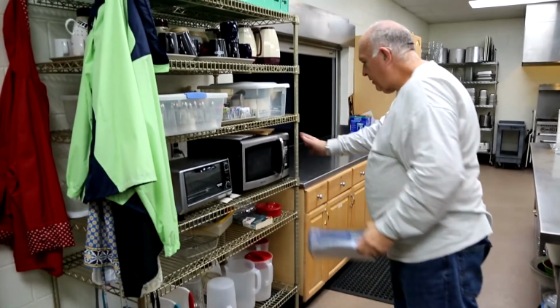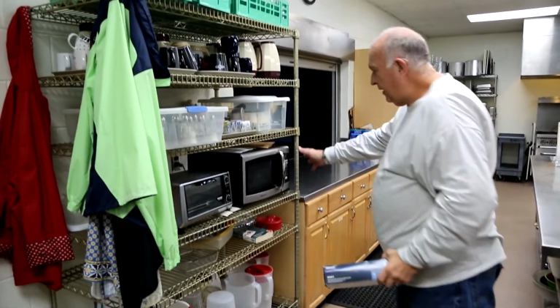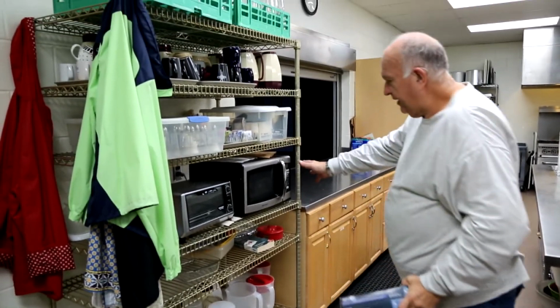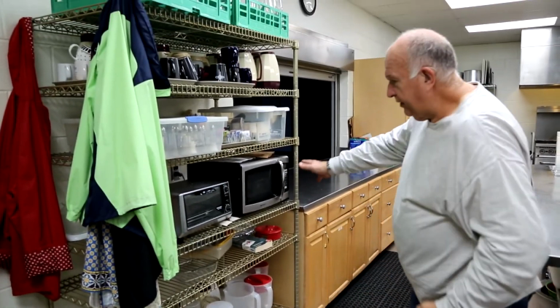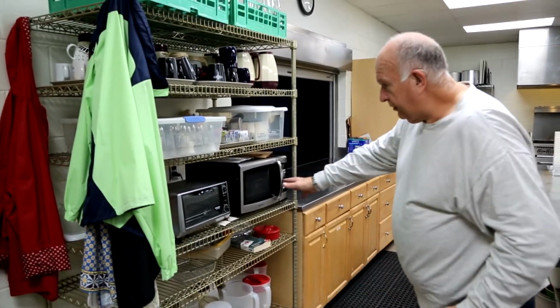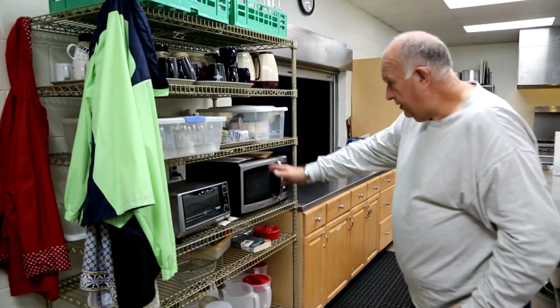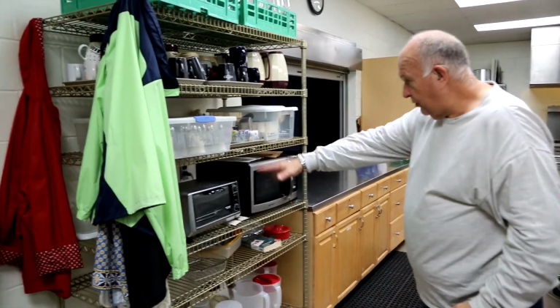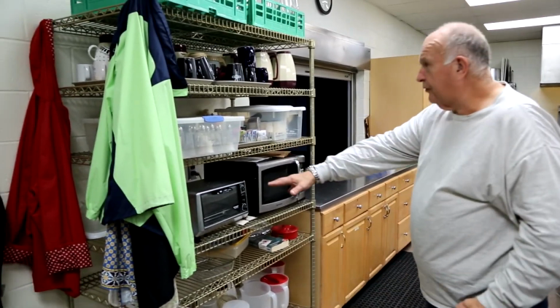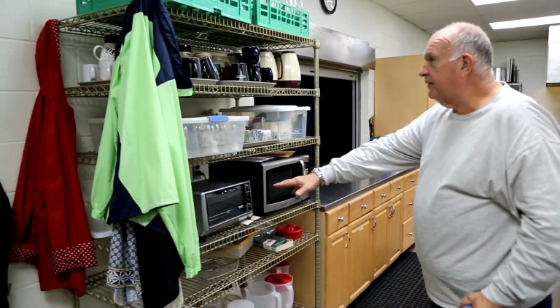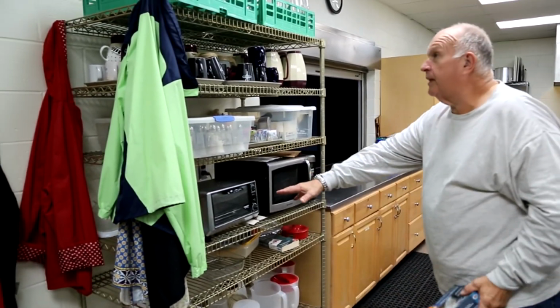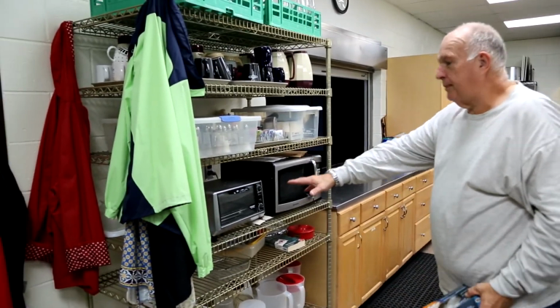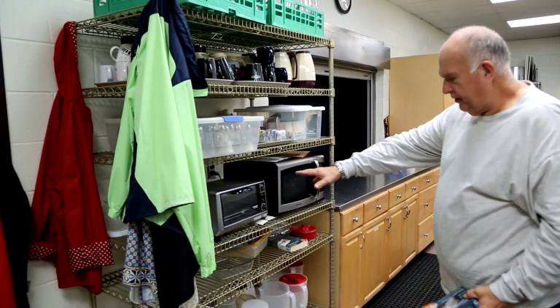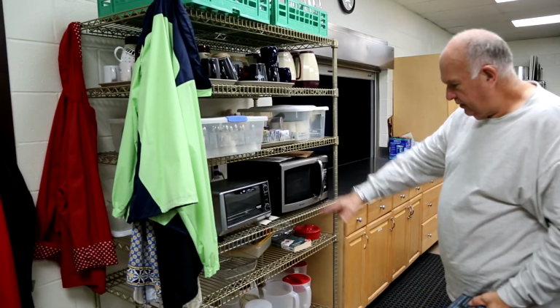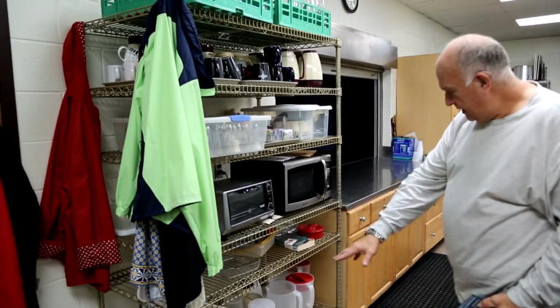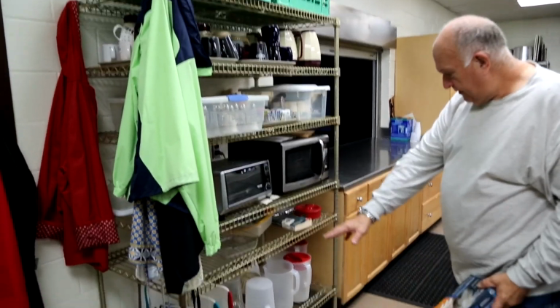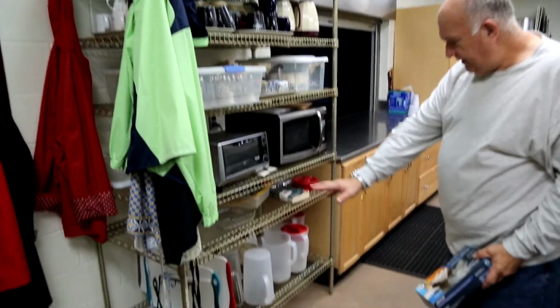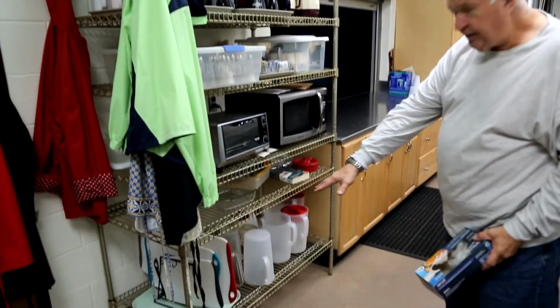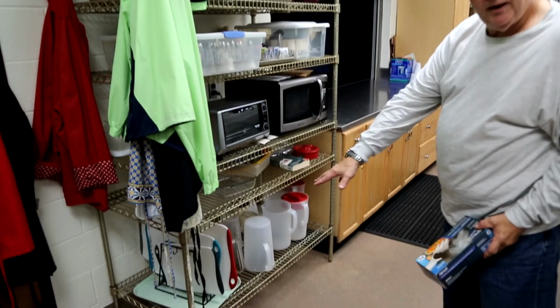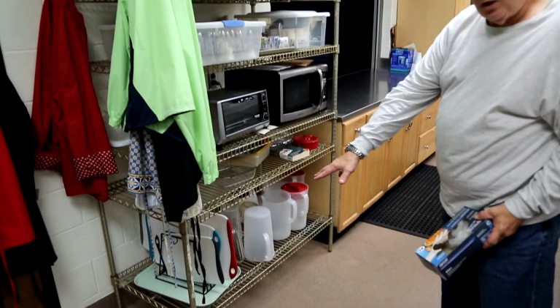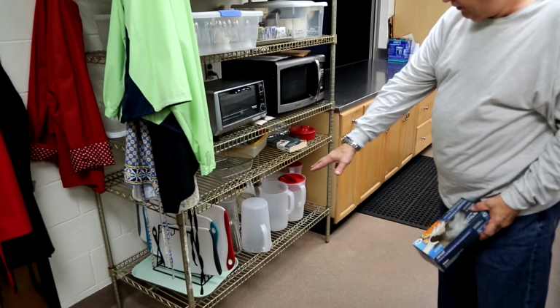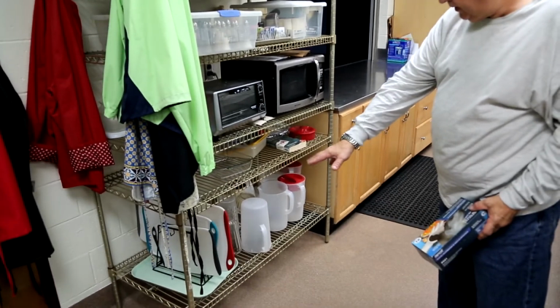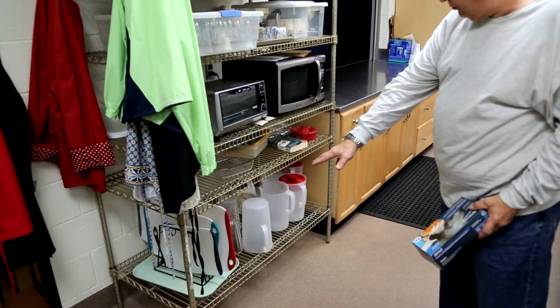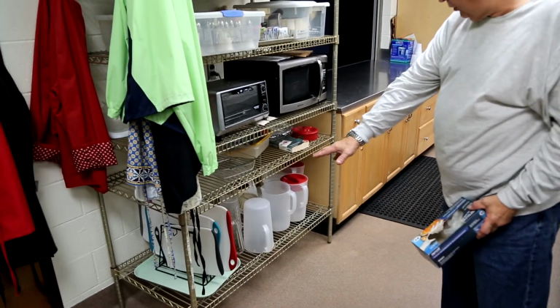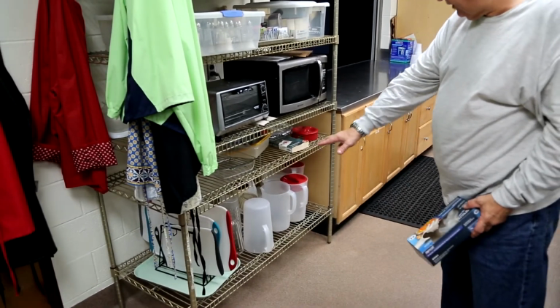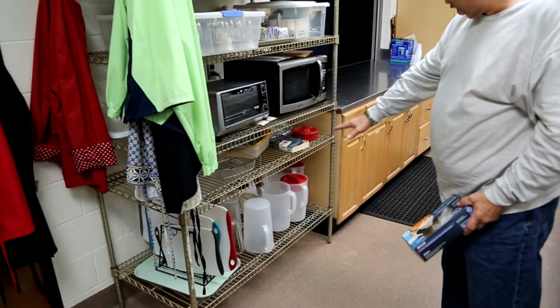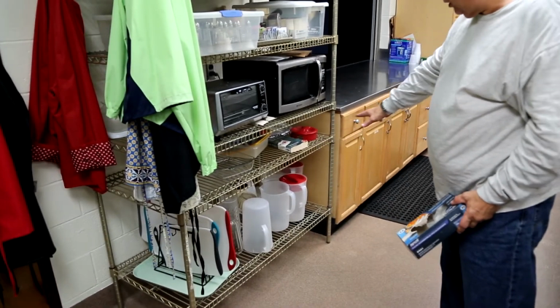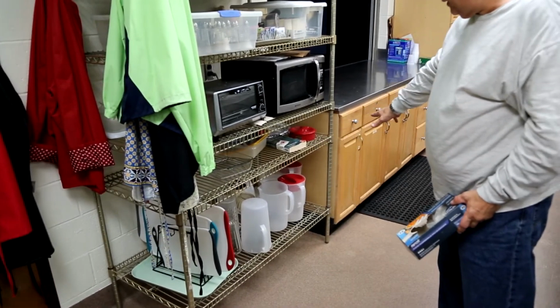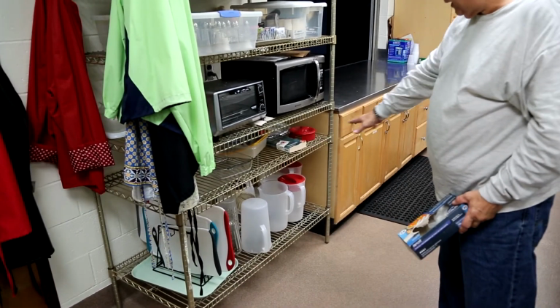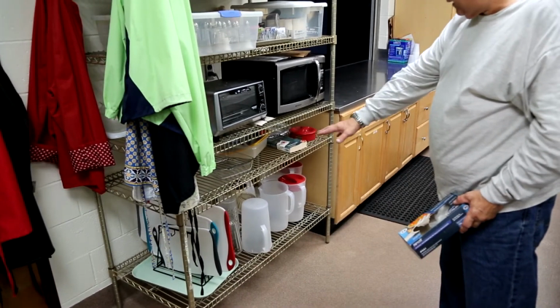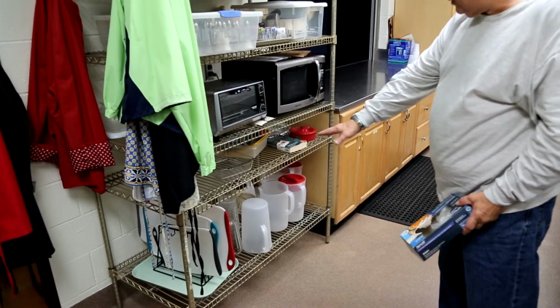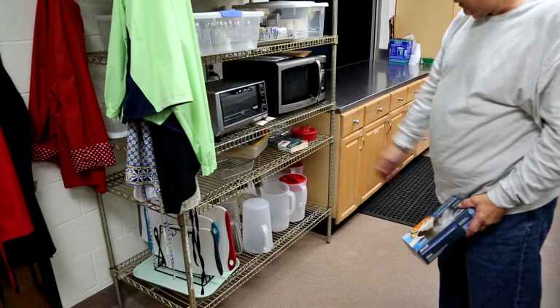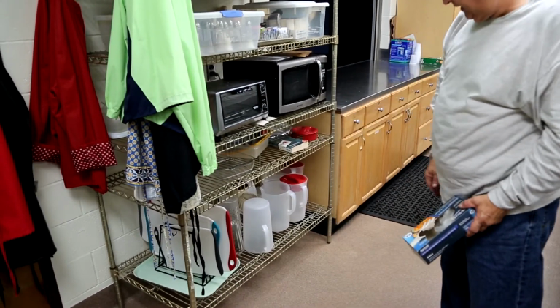Microwave's here, toaster oven that we keep here. And down there are the cutting boards and all the drink containers that we need.